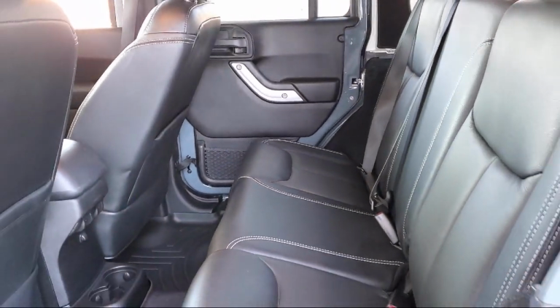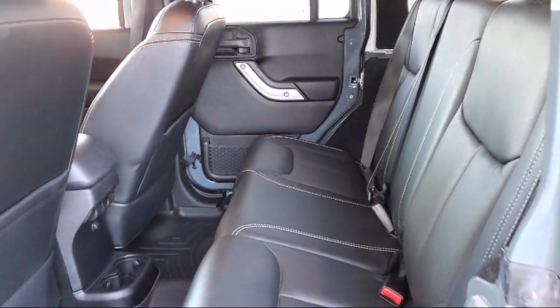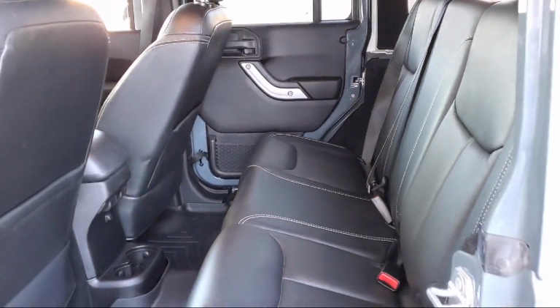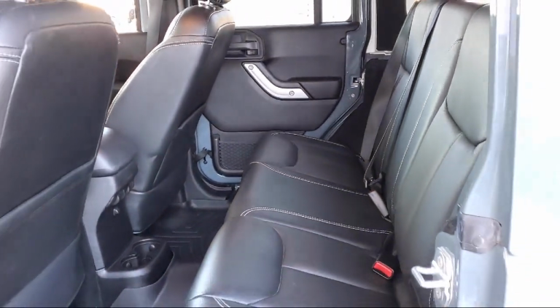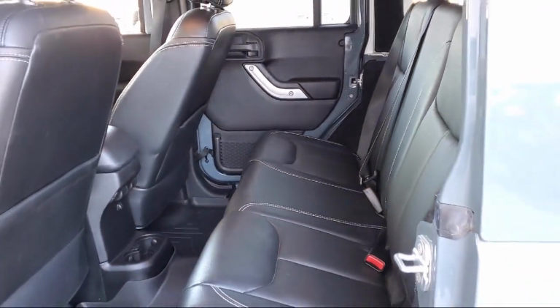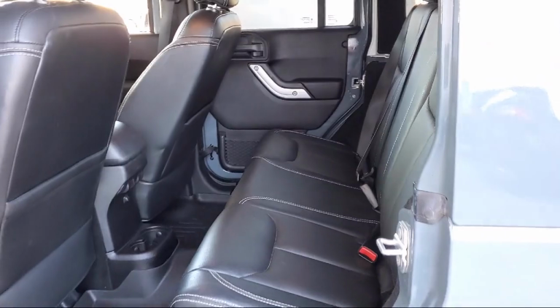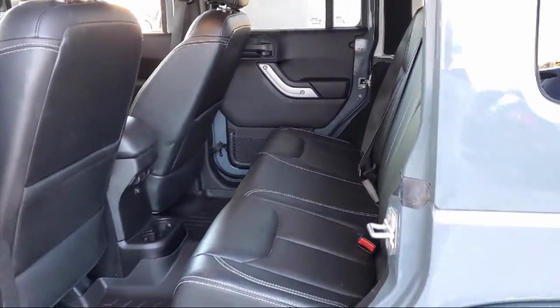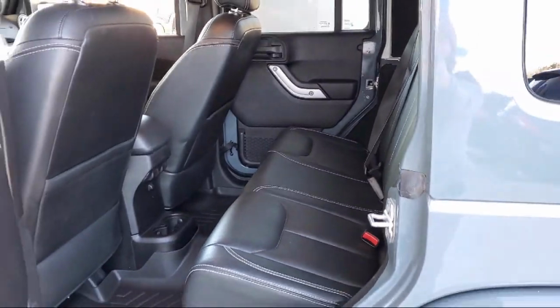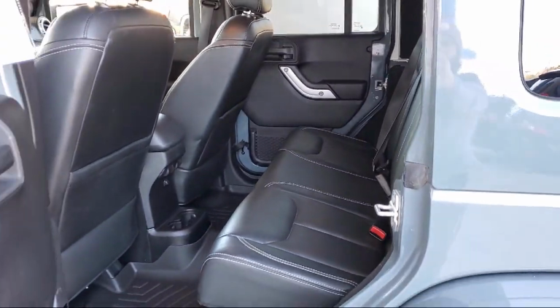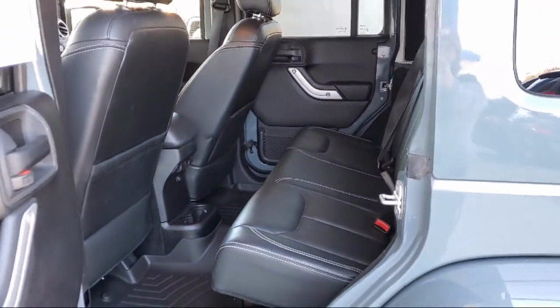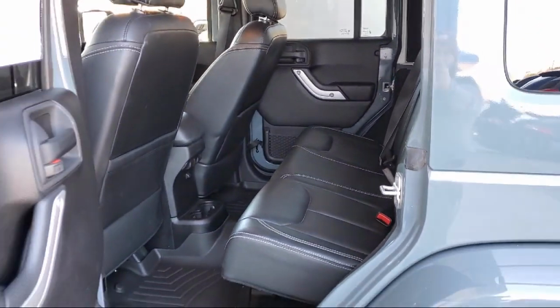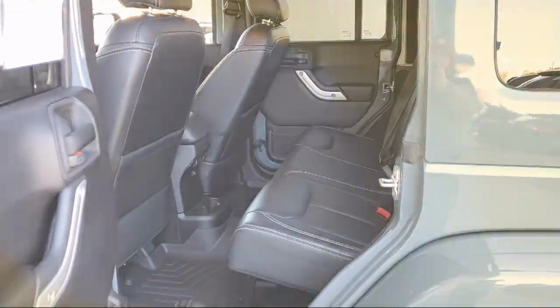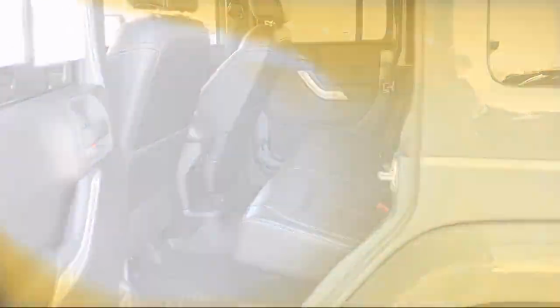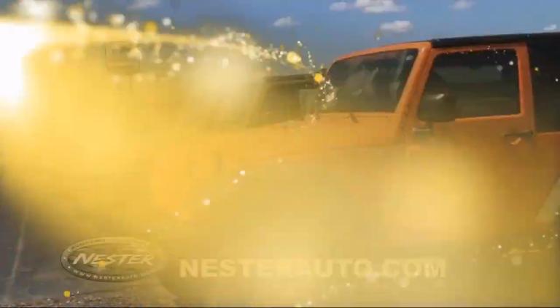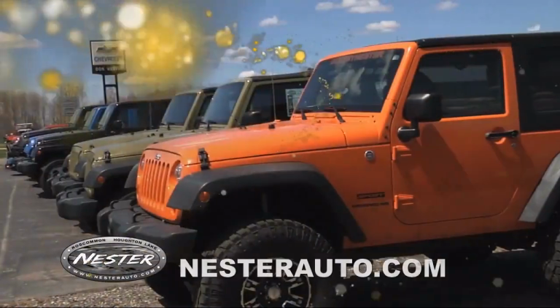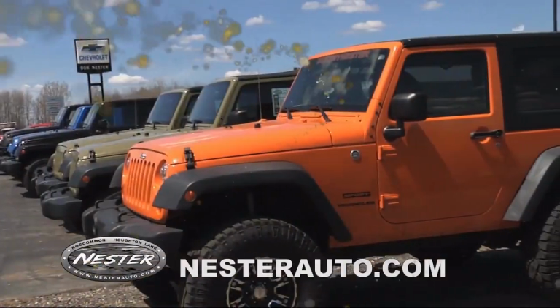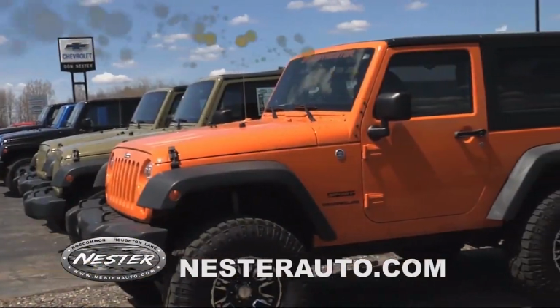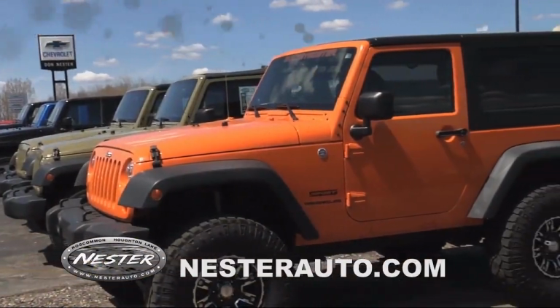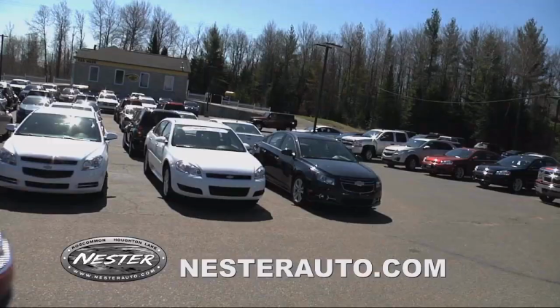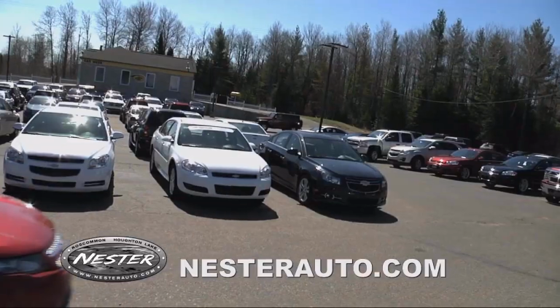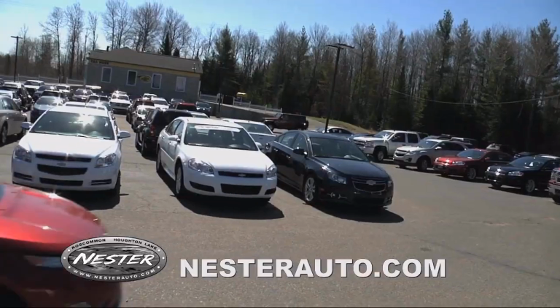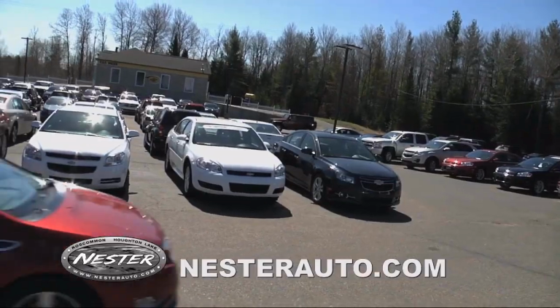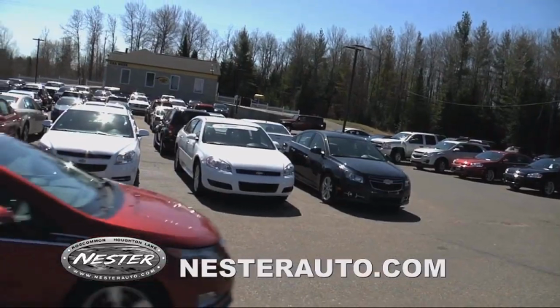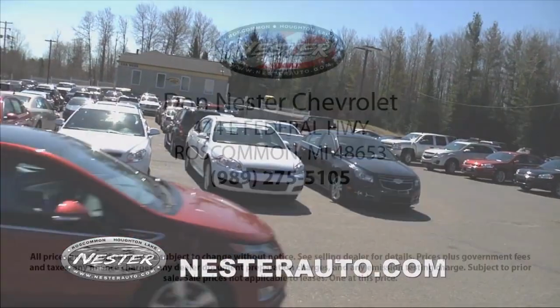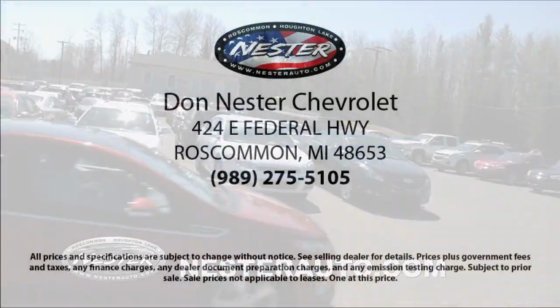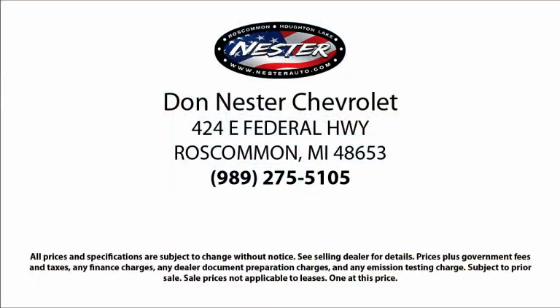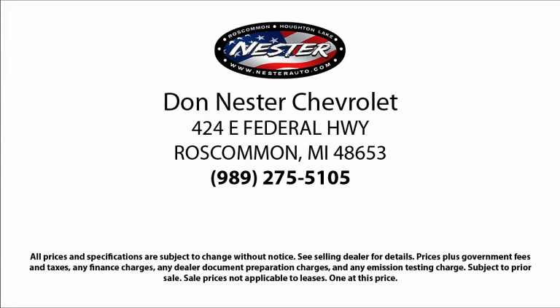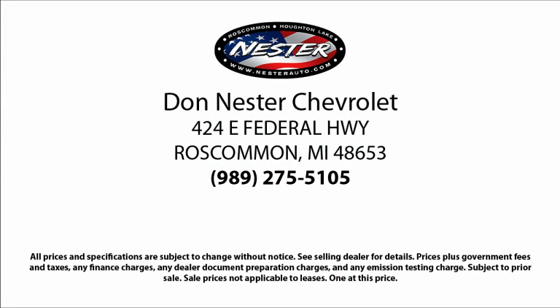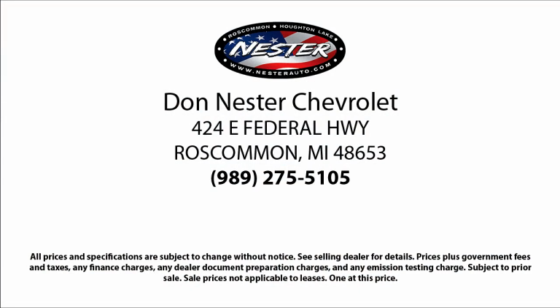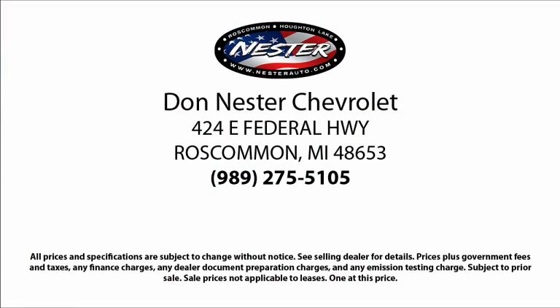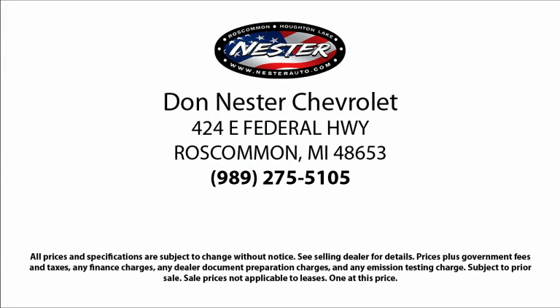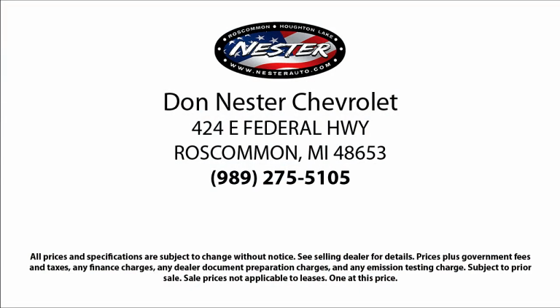Our friendly and experienced team will help you drive away in a vehicle that is just right for you. So come see us today, because nobody beats a Nestor deal.